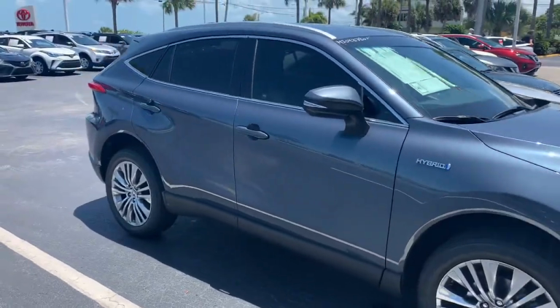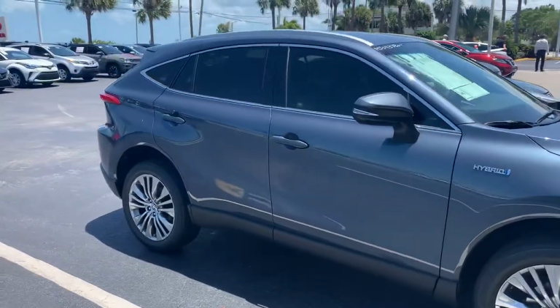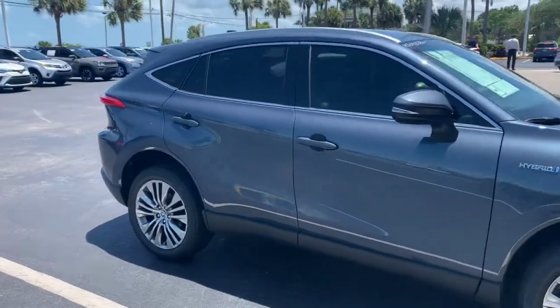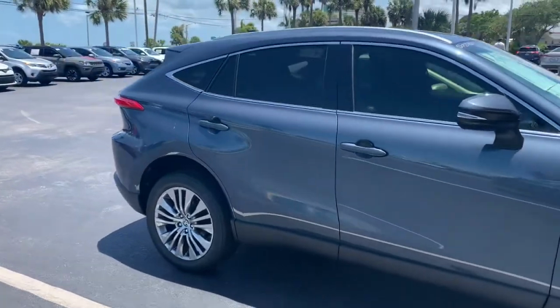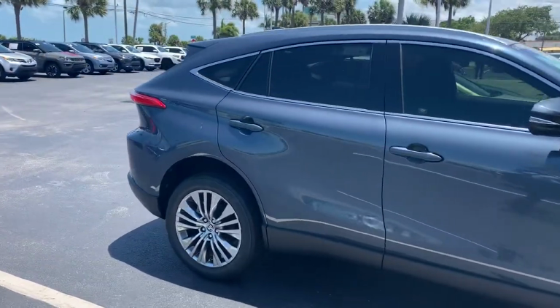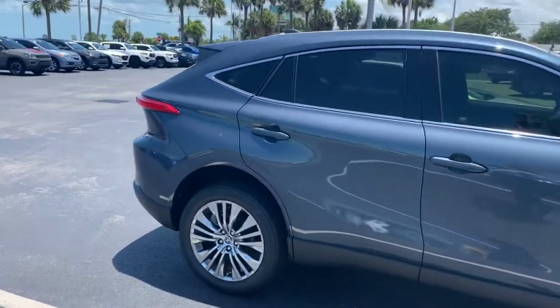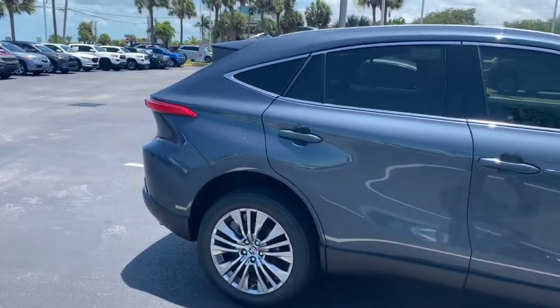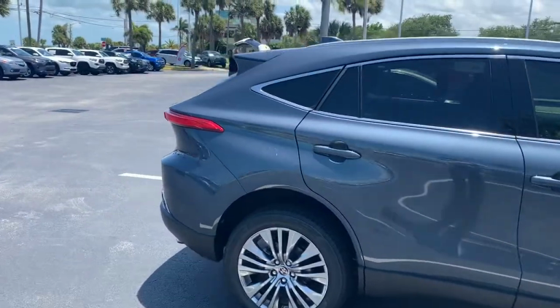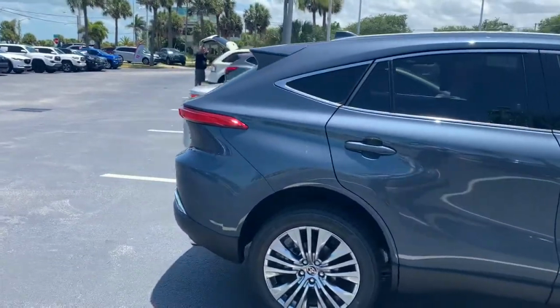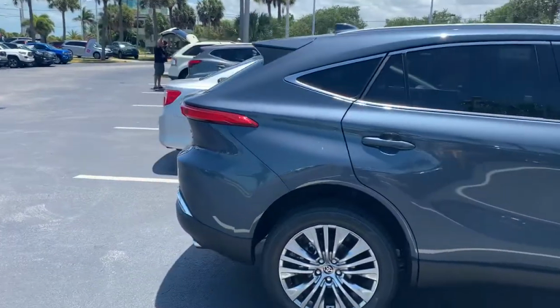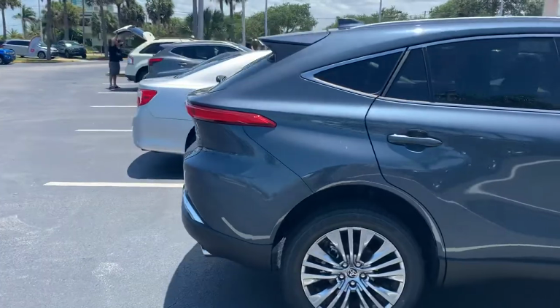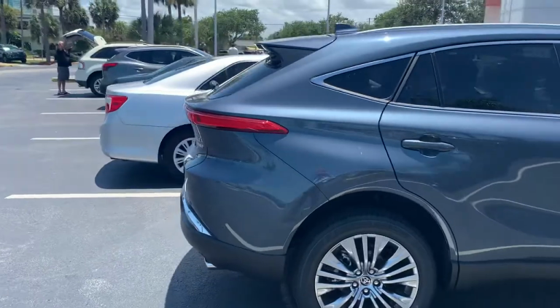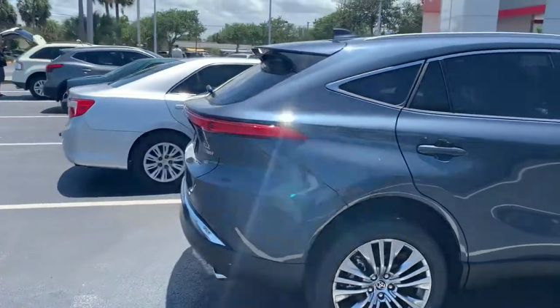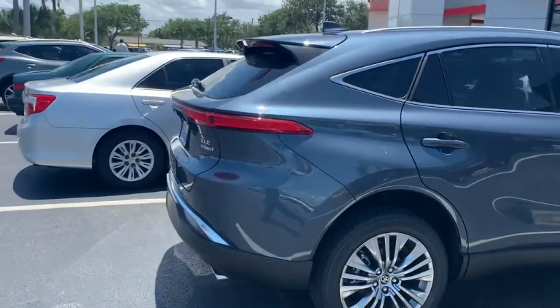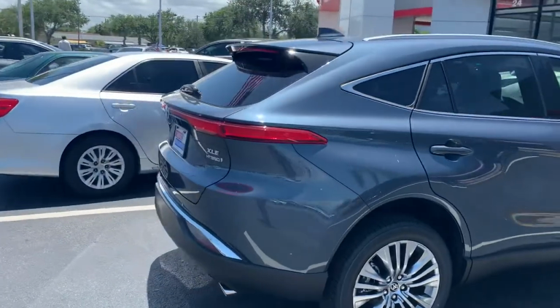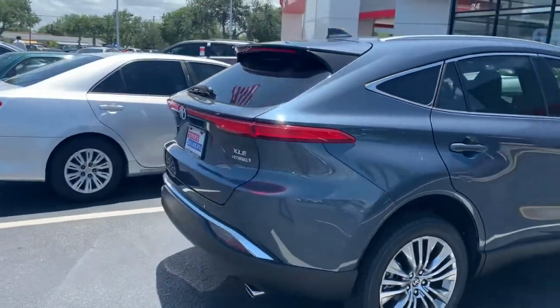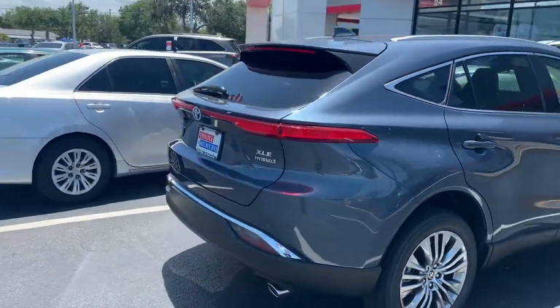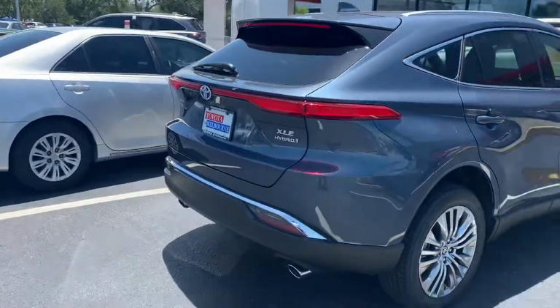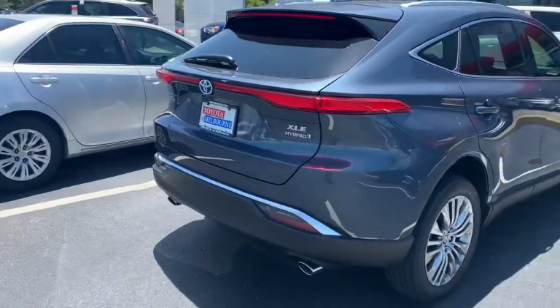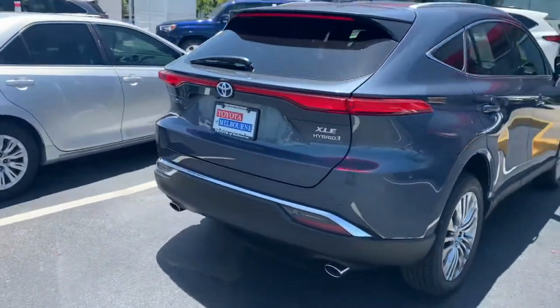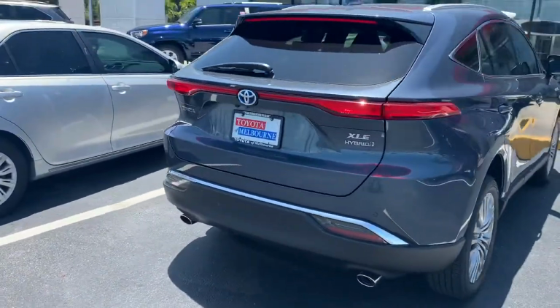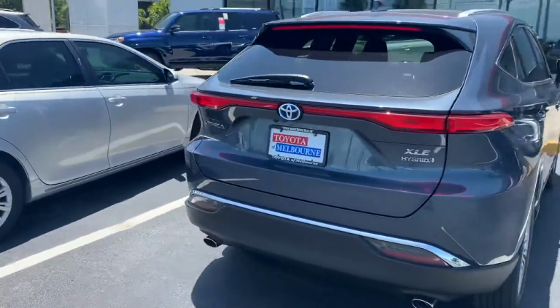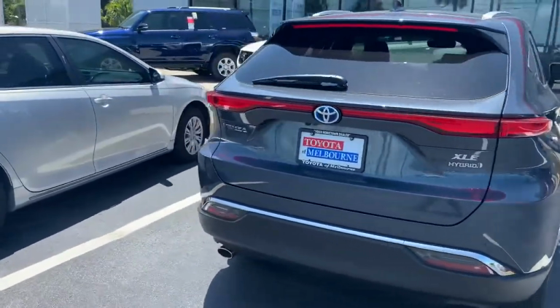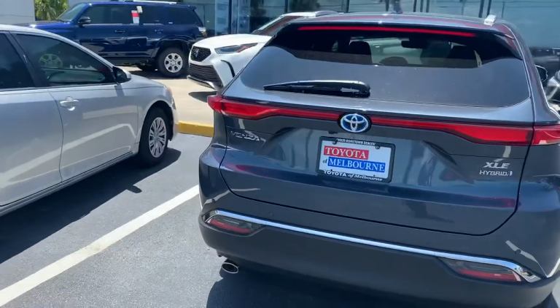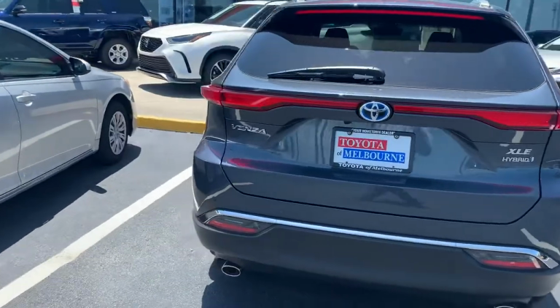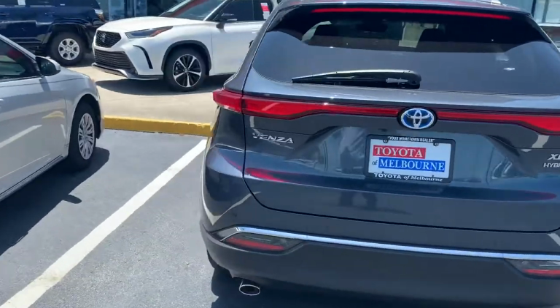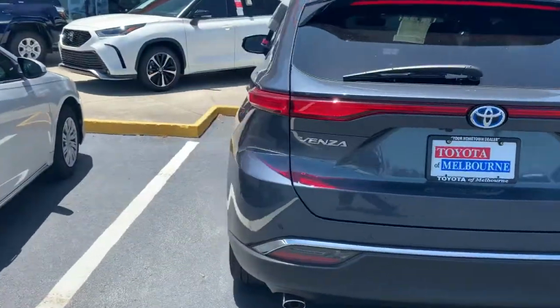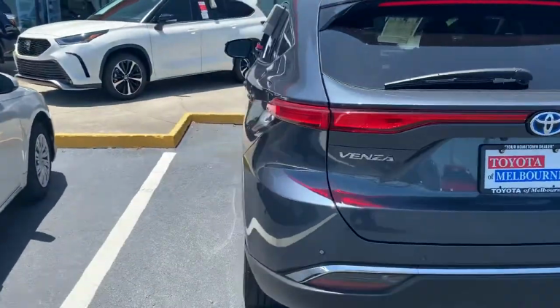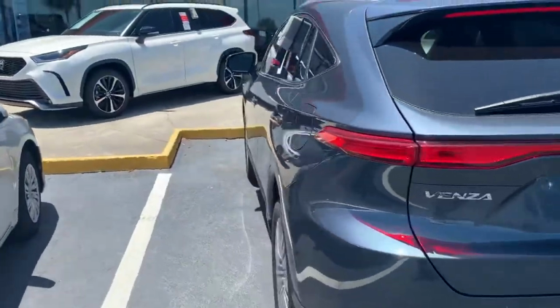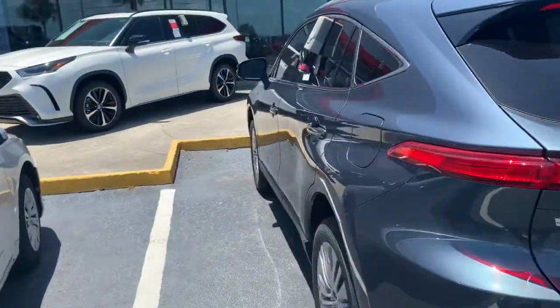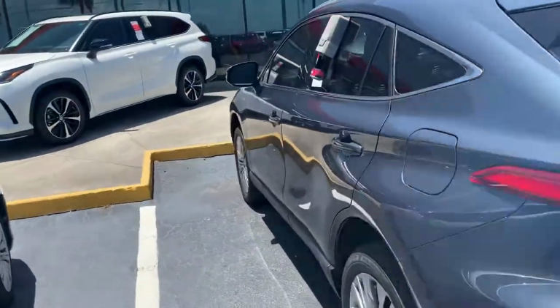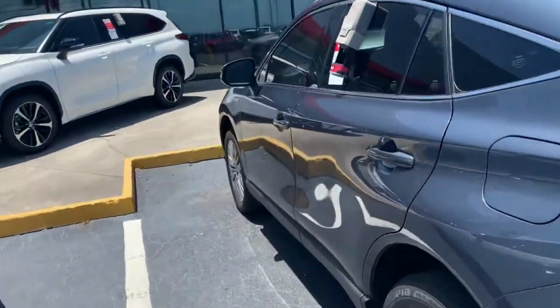This one is in stock now. The interior color is the black leather. I'll take a shot of the inside so you can see that.